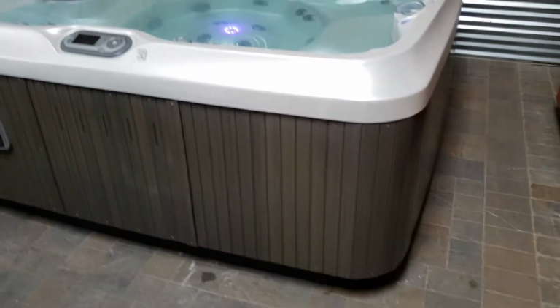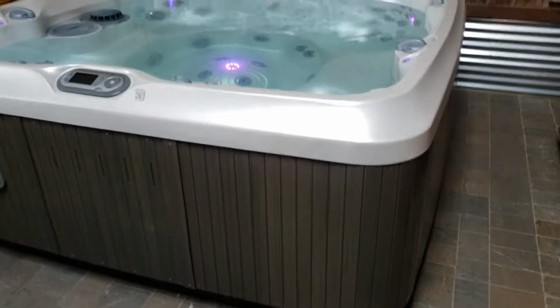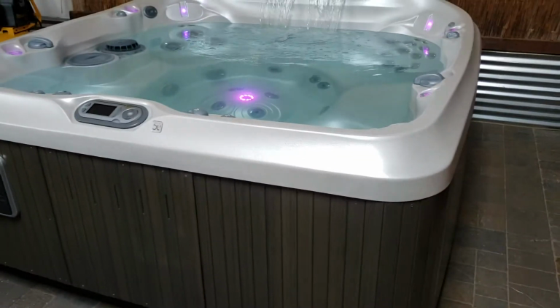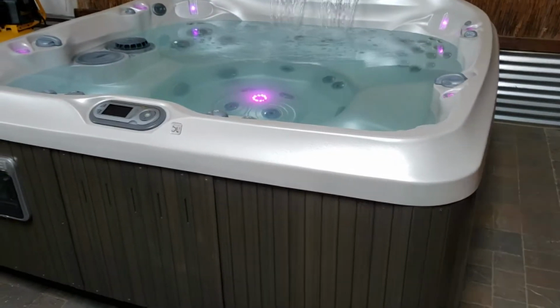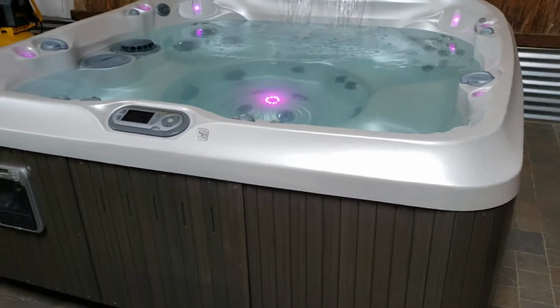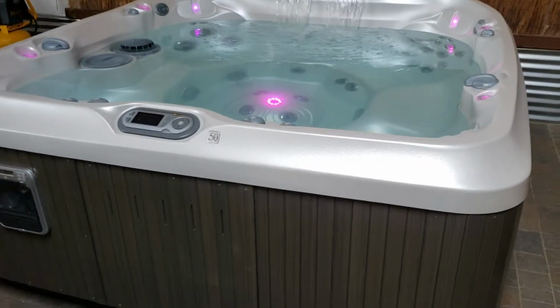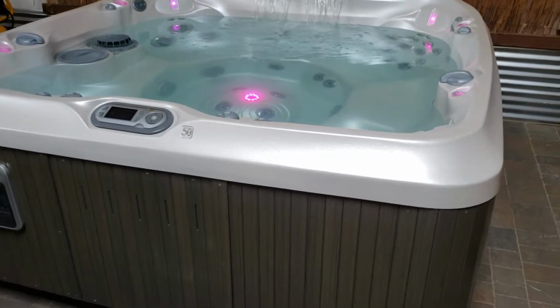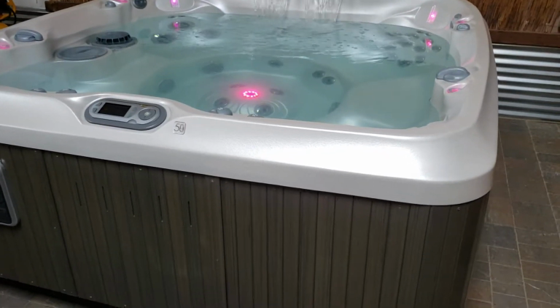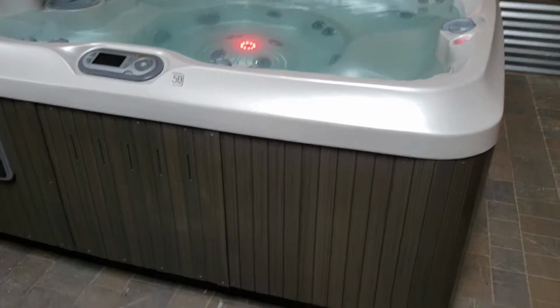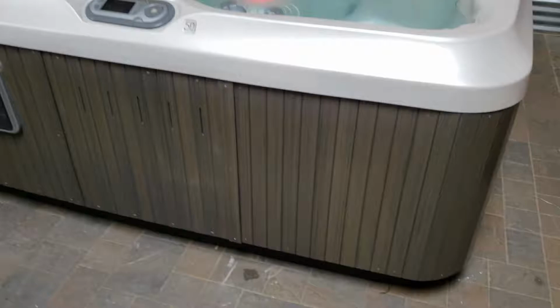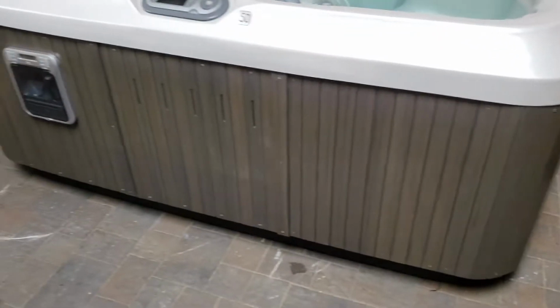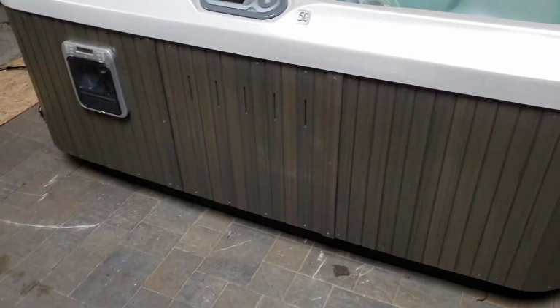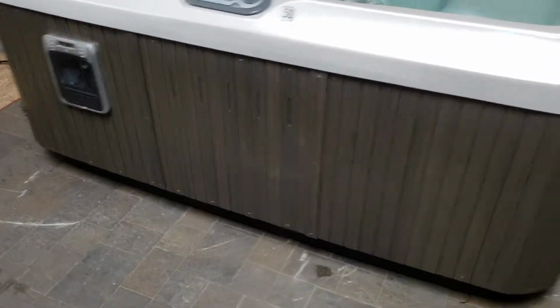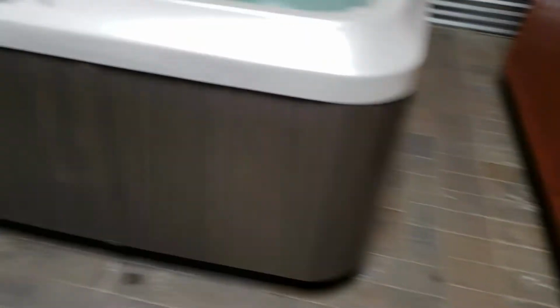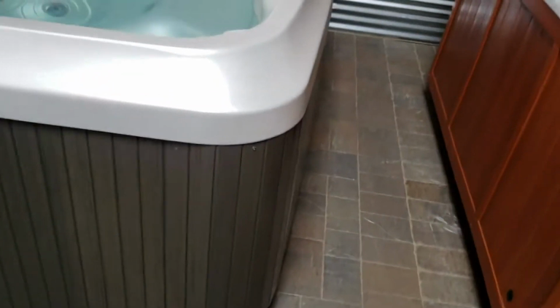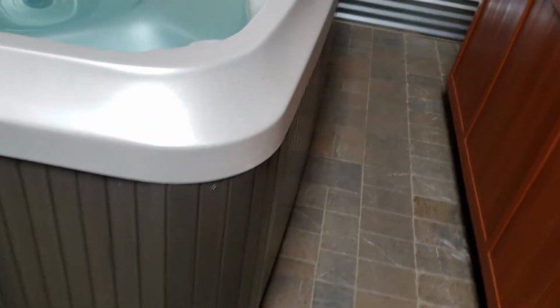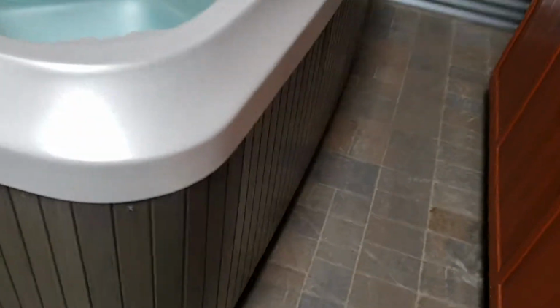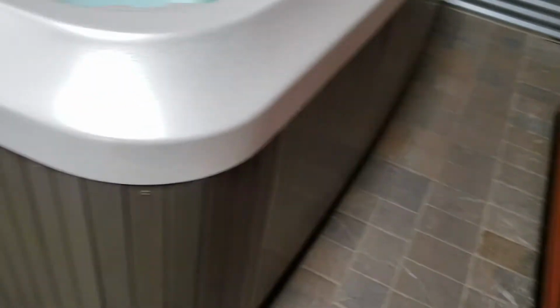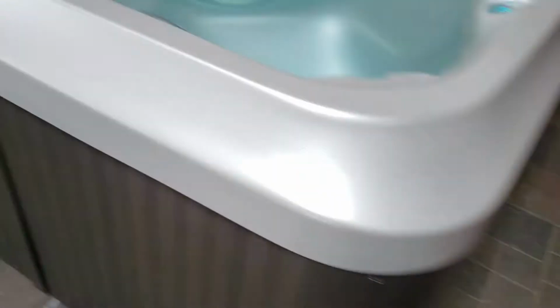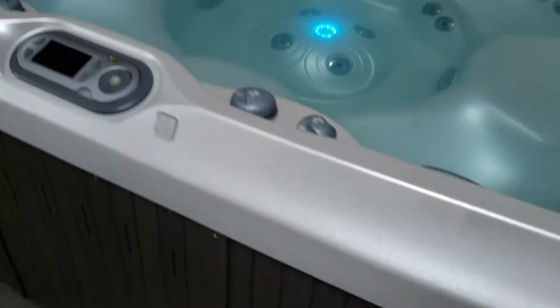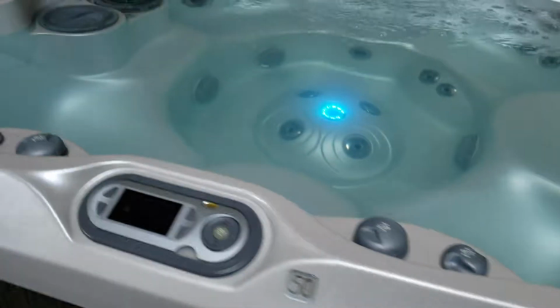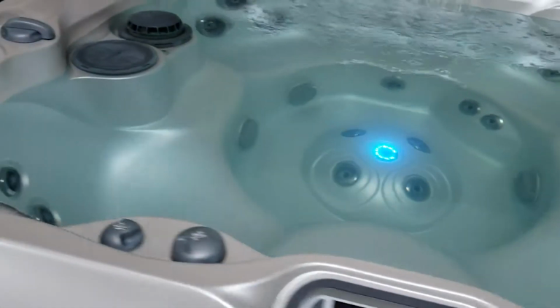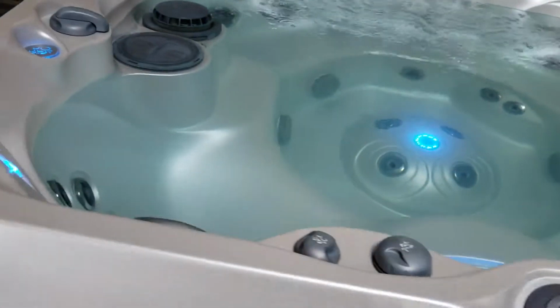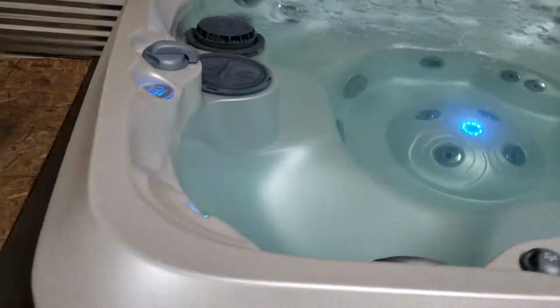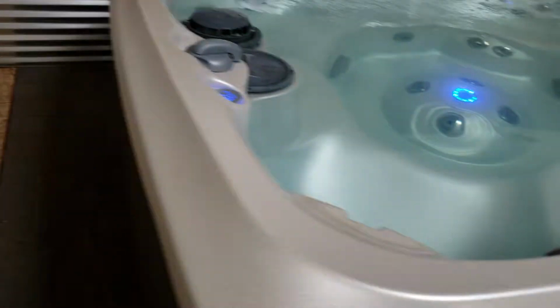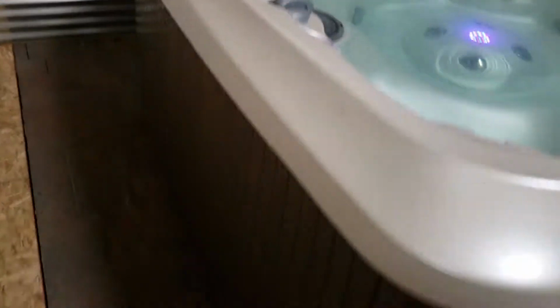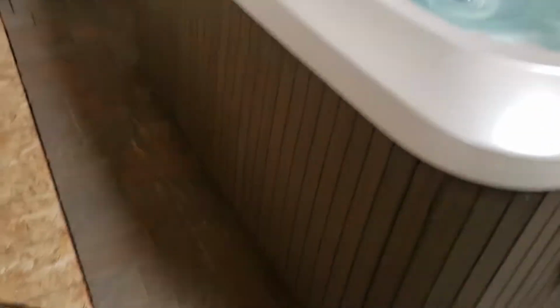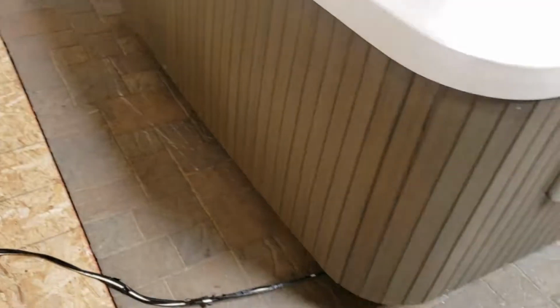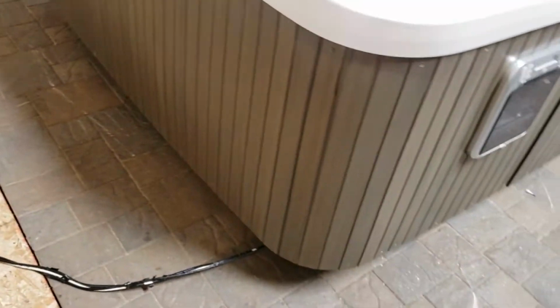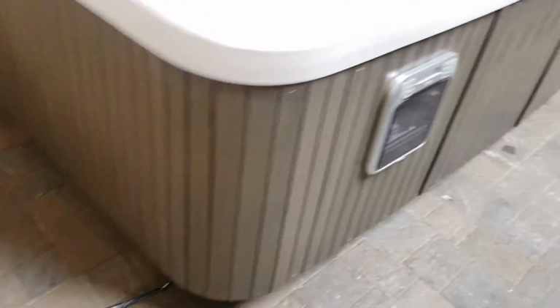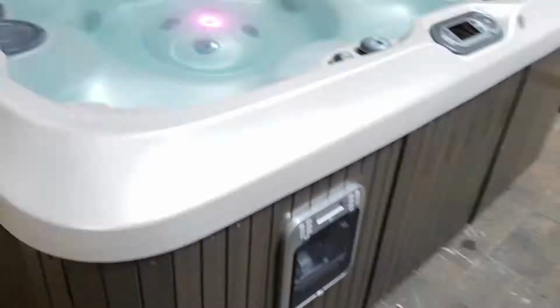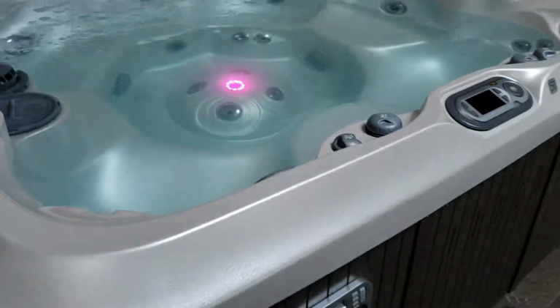What I do for all my customers is I fill my spas up, go around it, show you everything holds water, it's nice and dry, show you how pretty the spa is, and then show you all the functions of the spa as well.